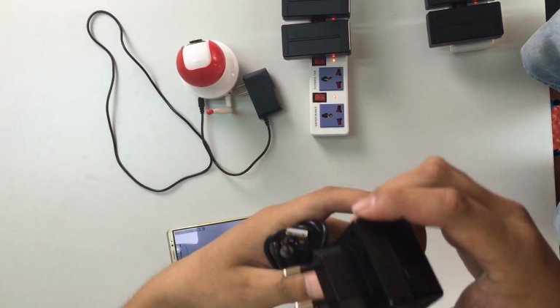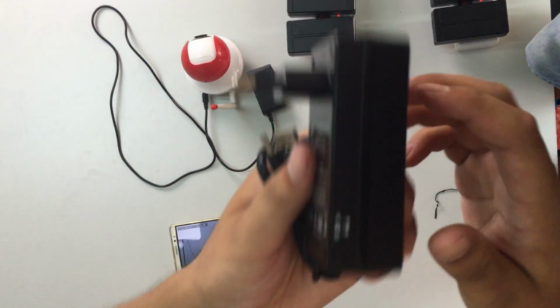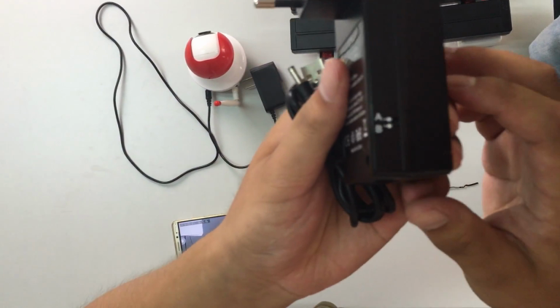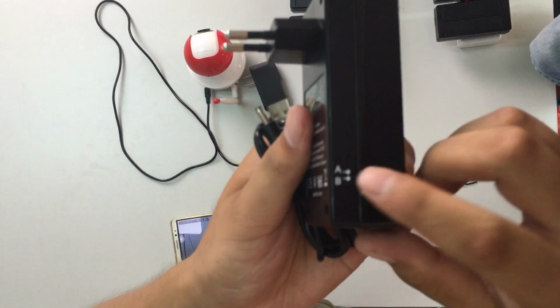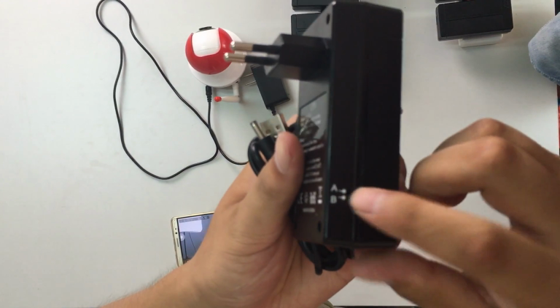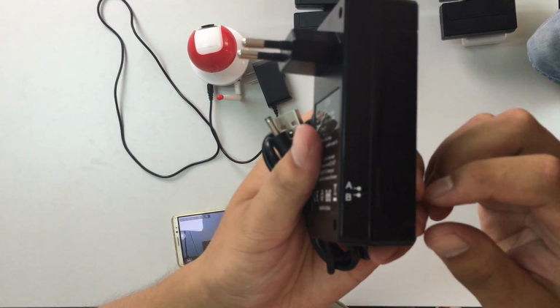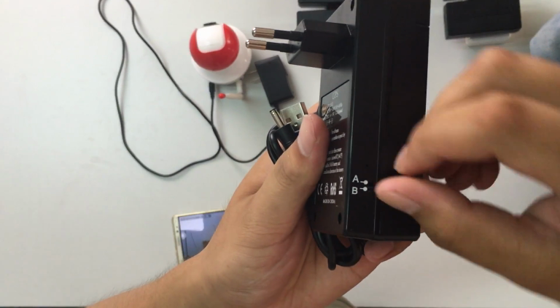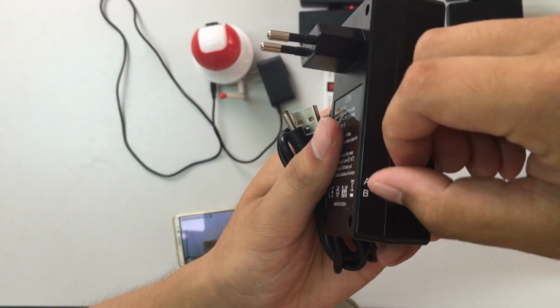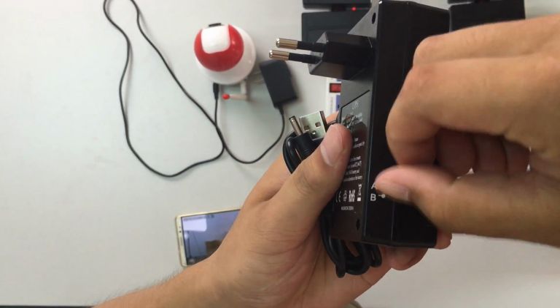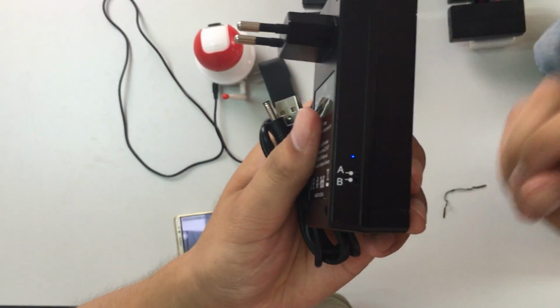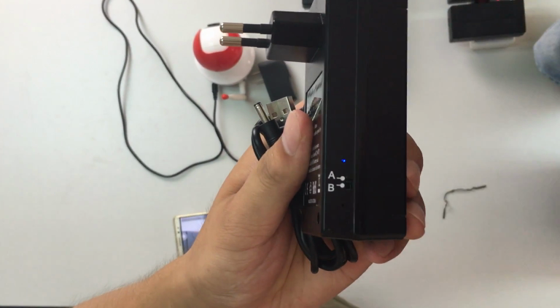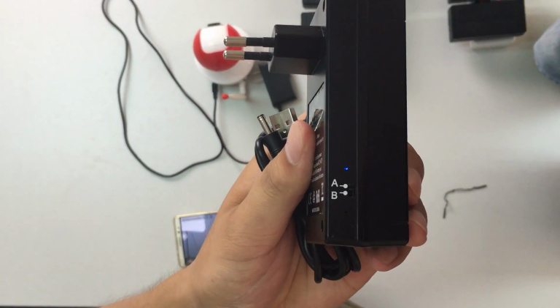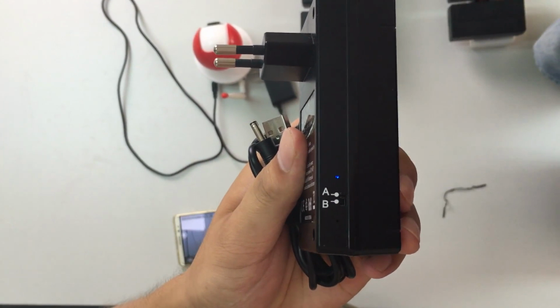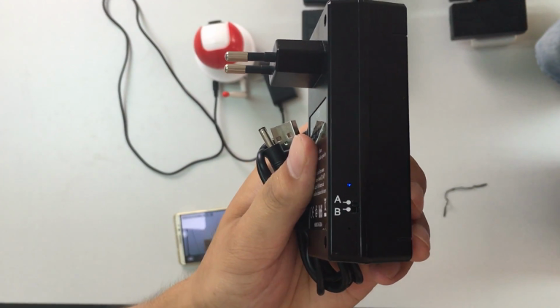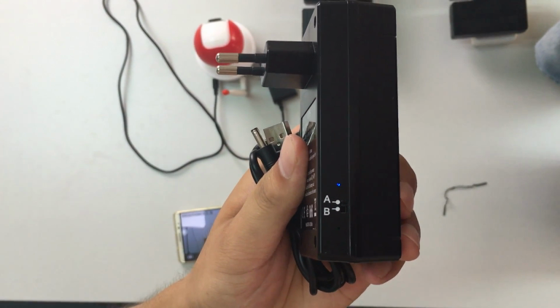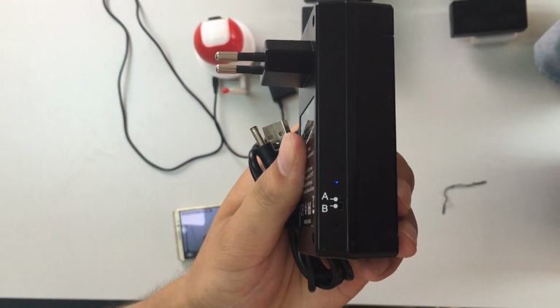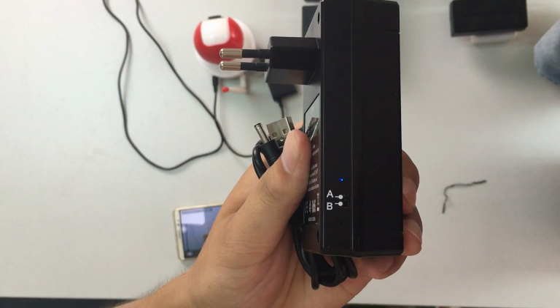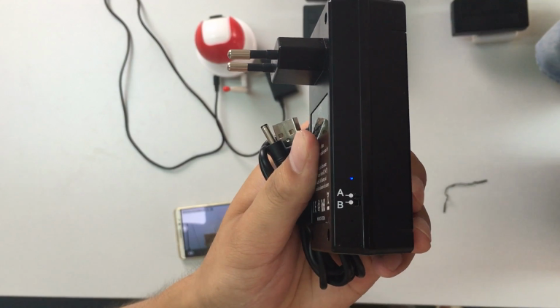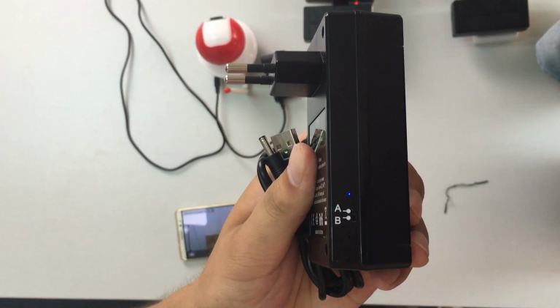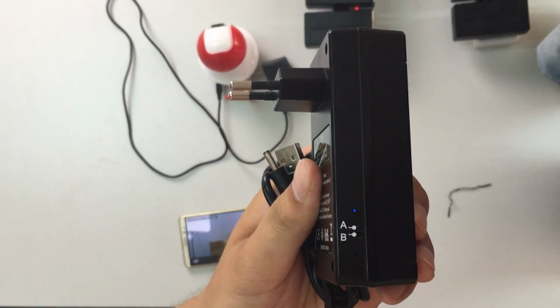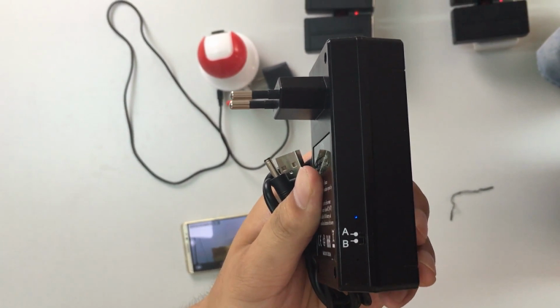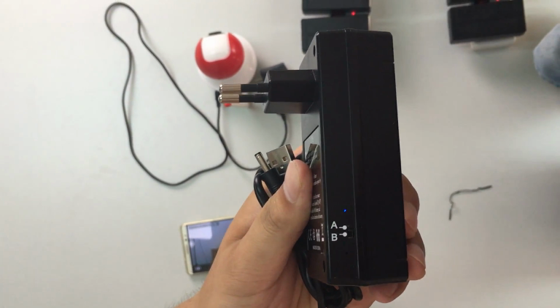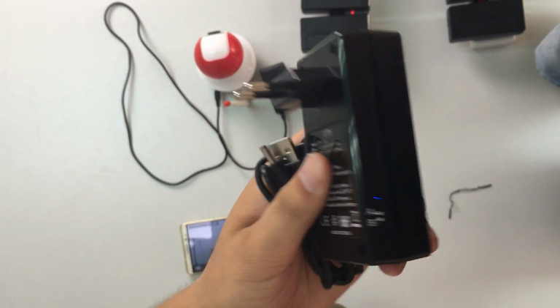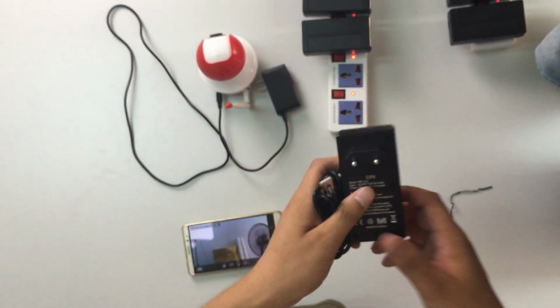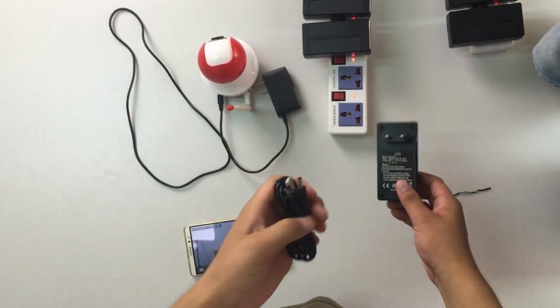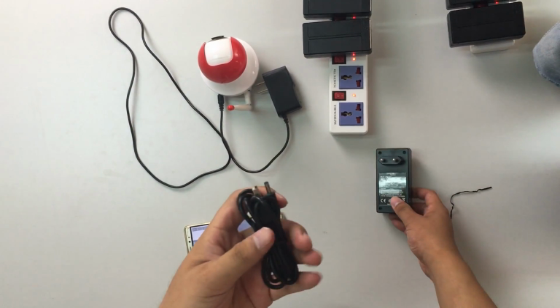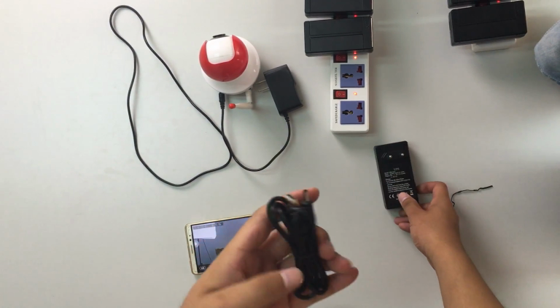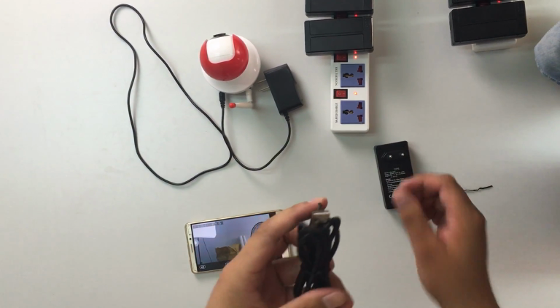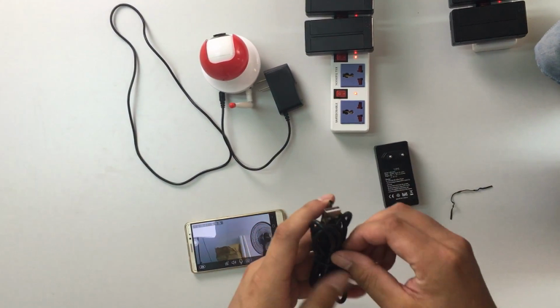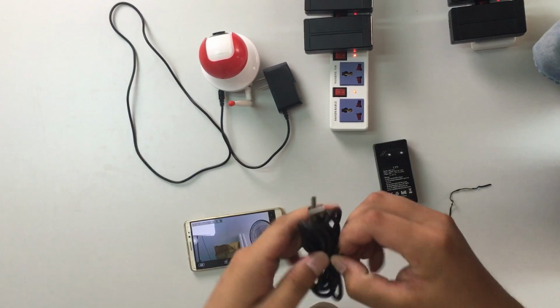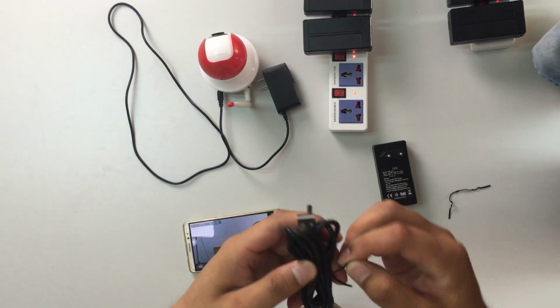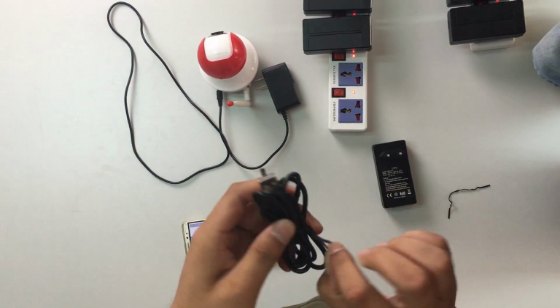There is a switch here. When you use it, turn it to A. You can see this blue LED indicator.